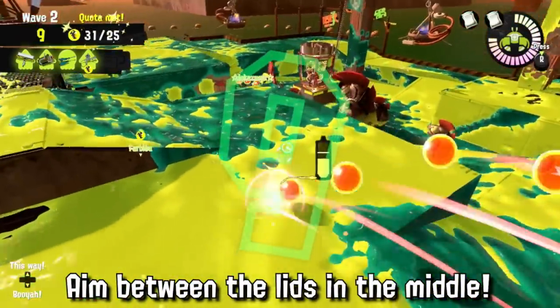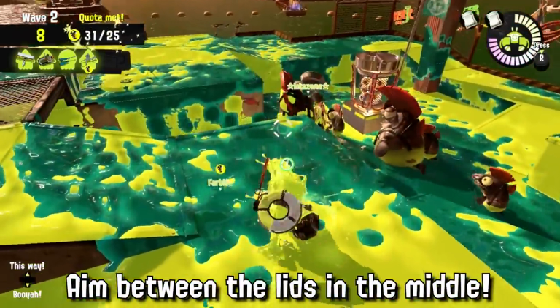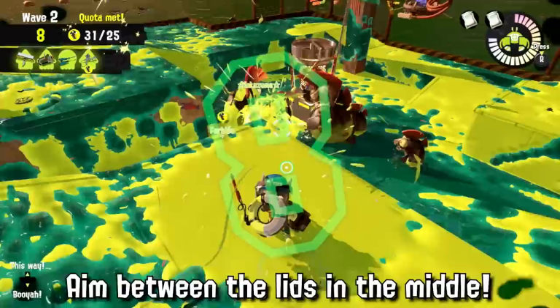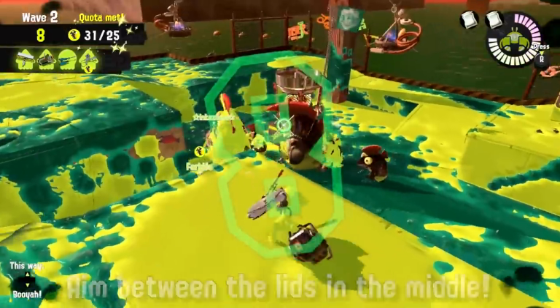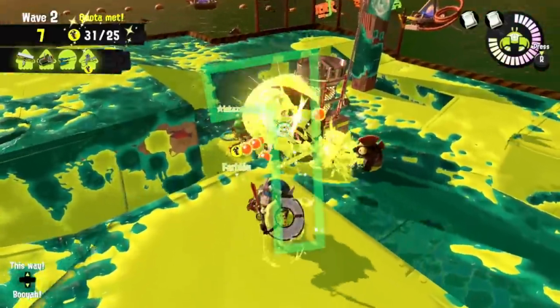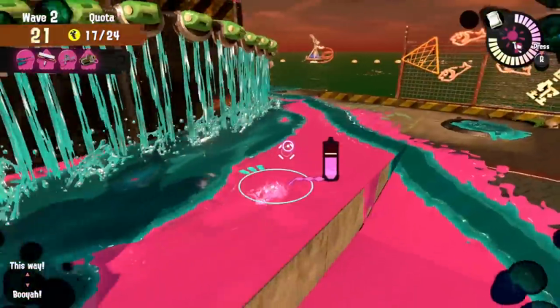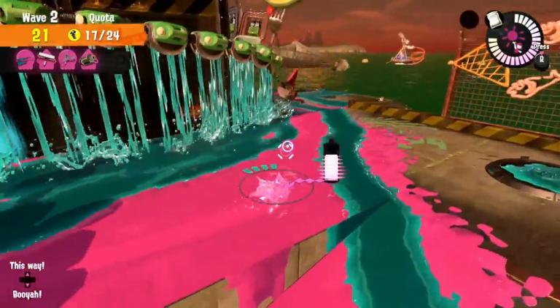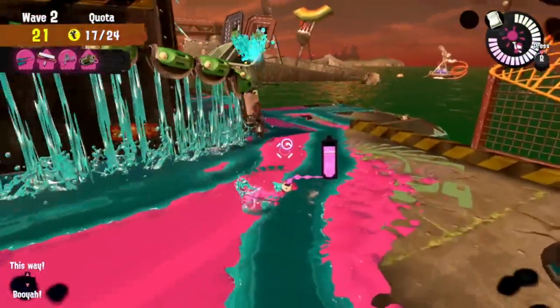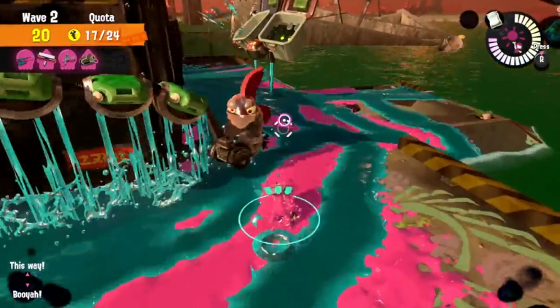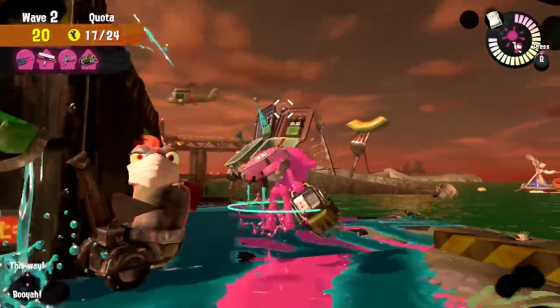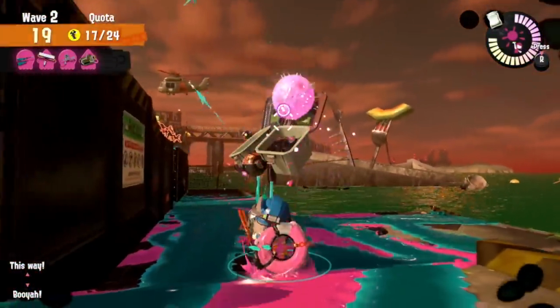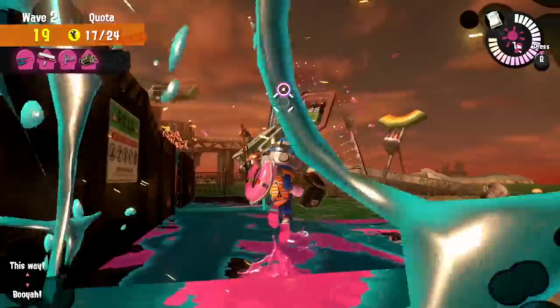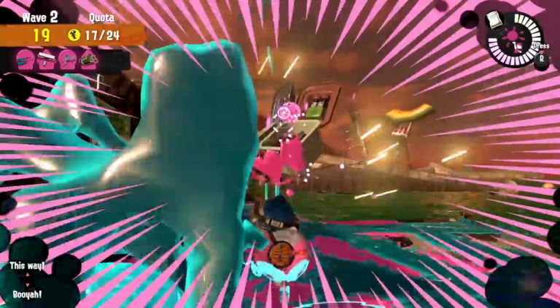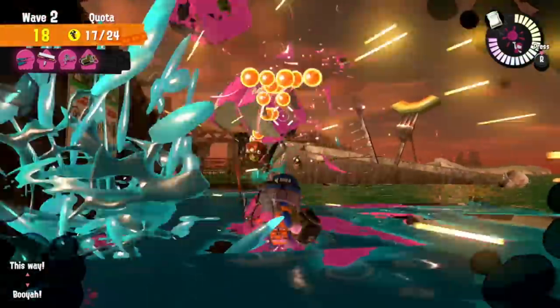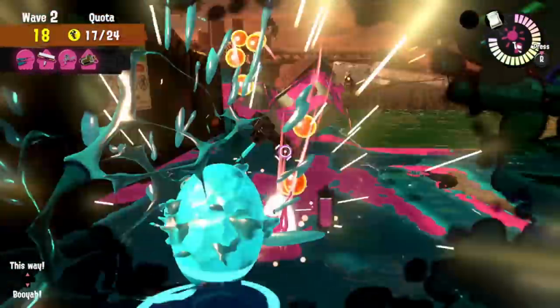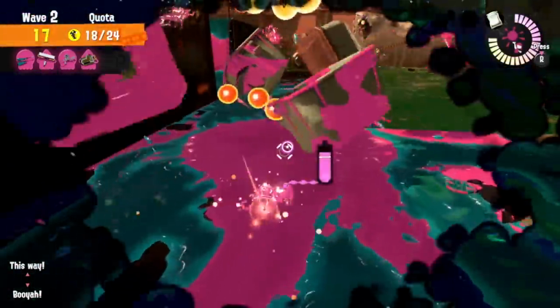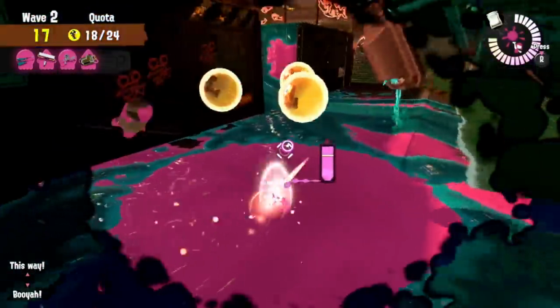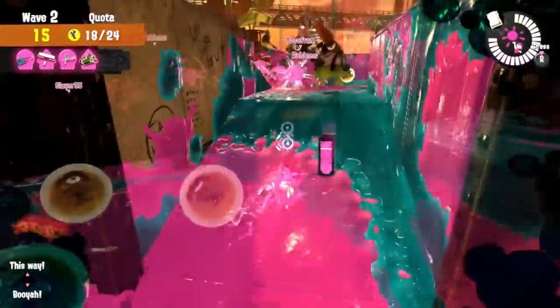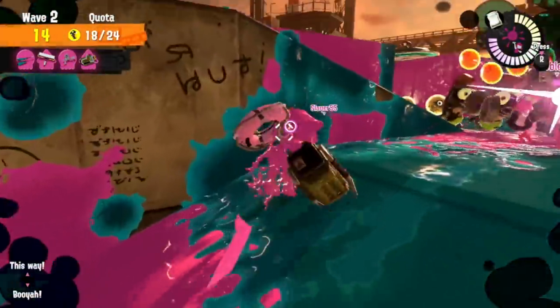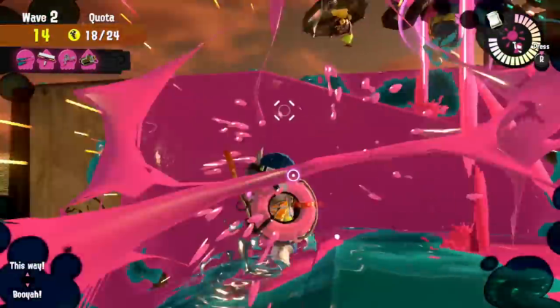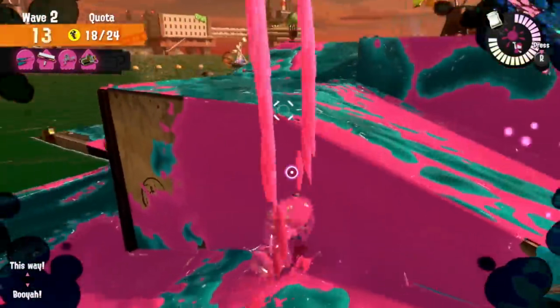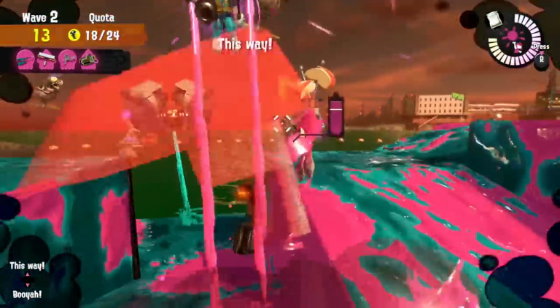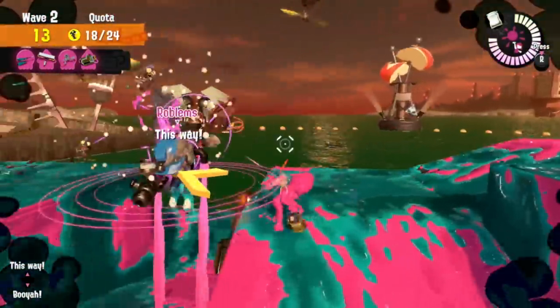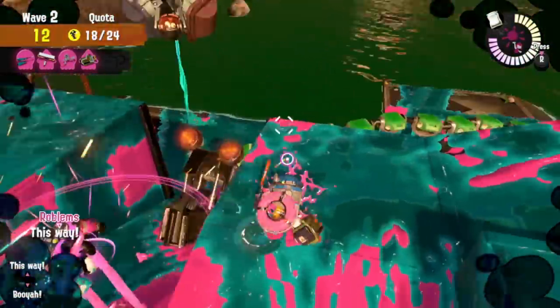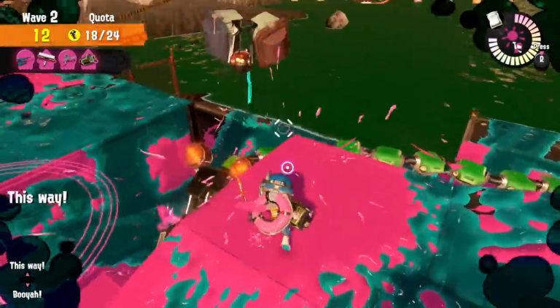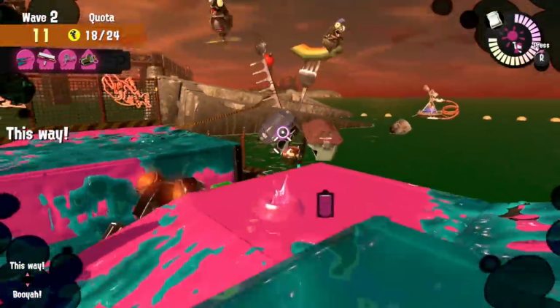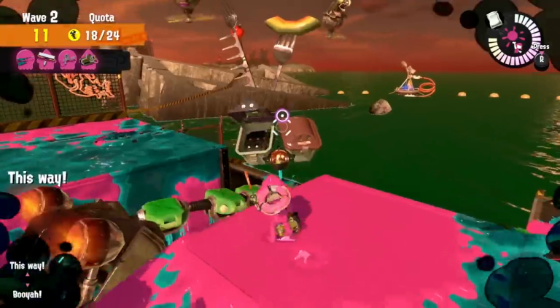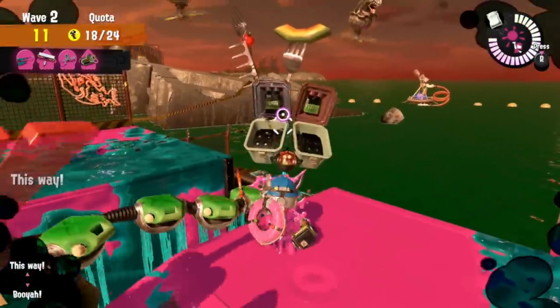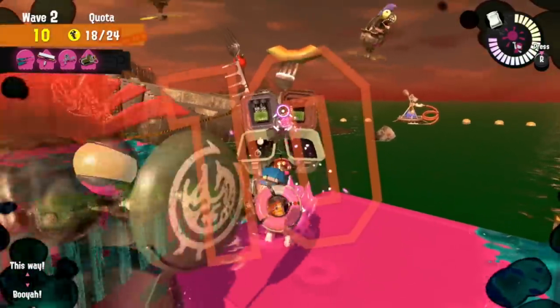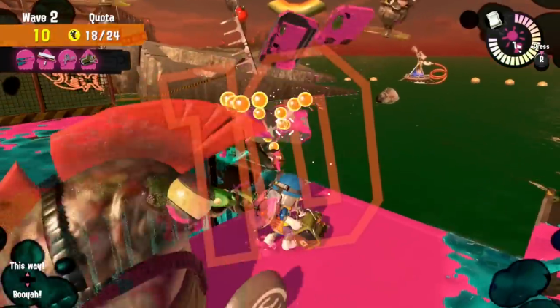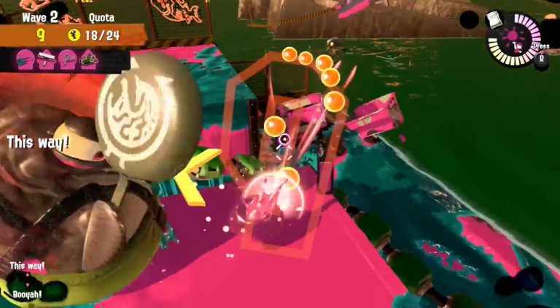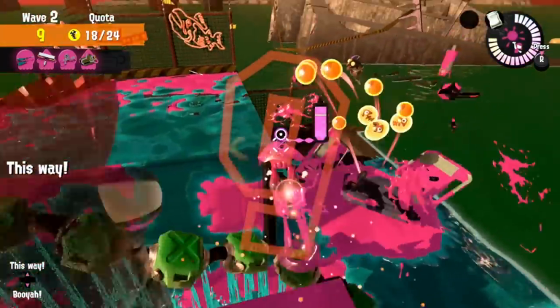All you need to do is aim around the middle of your target, right between those two lids of the flyfish launcher, and the job will be done. Mastering this technique will speed up splatting flyfishes and give you that extra time you need so much in Salmon Run.